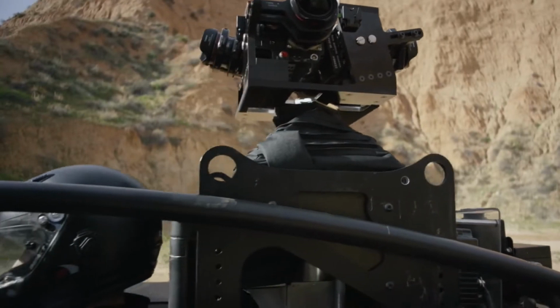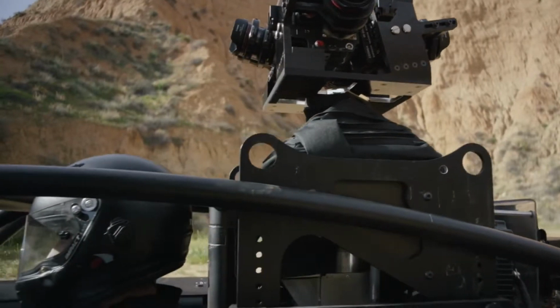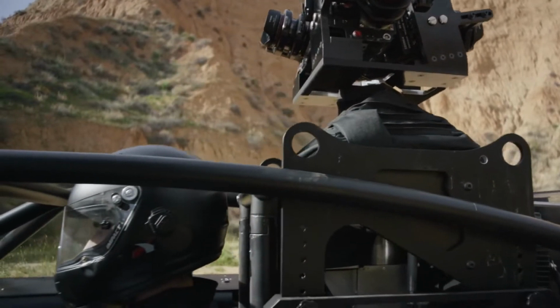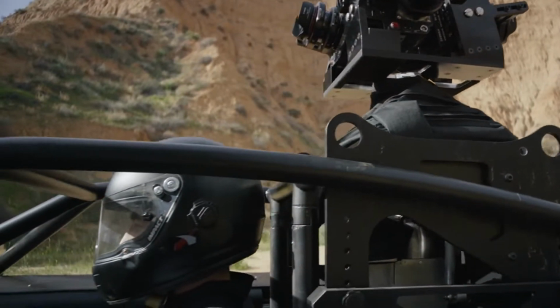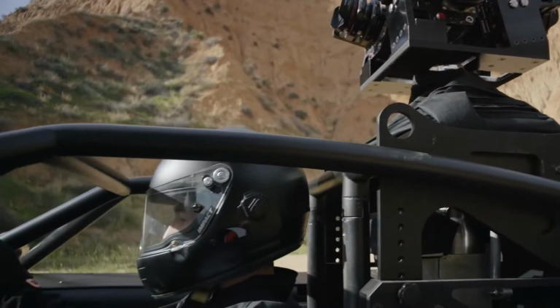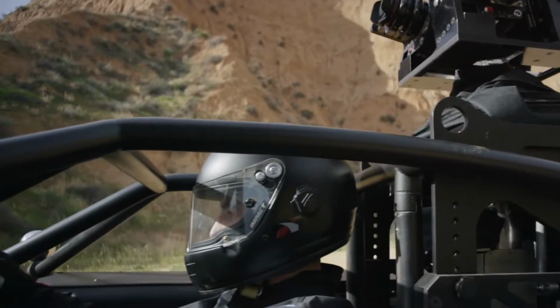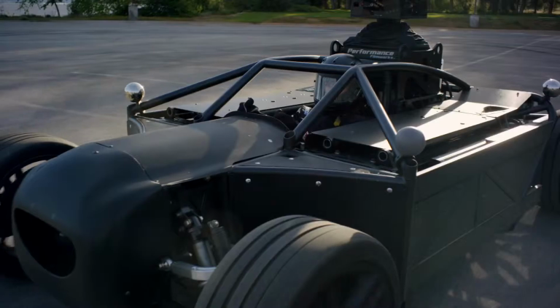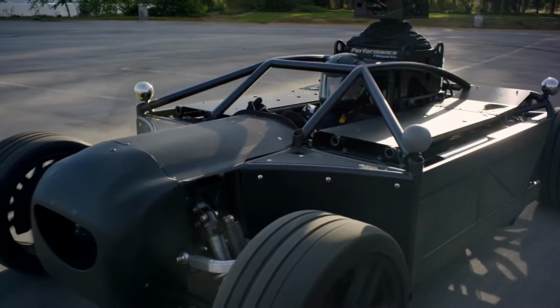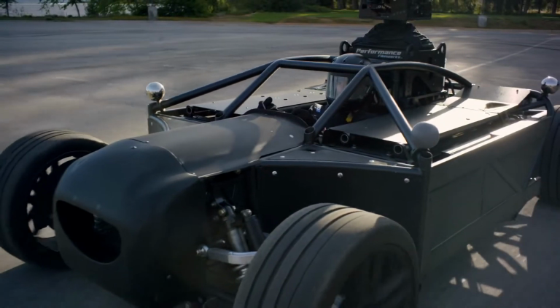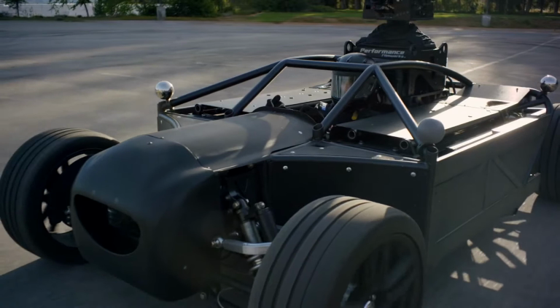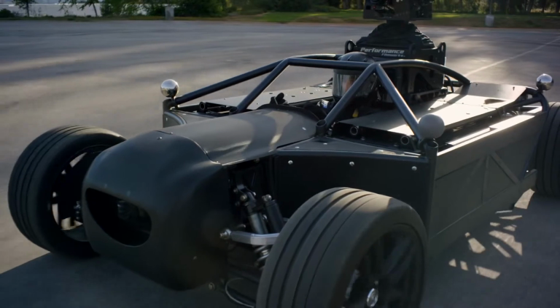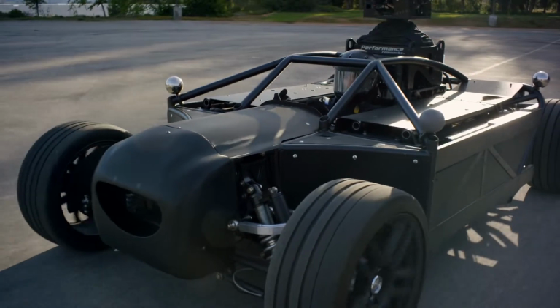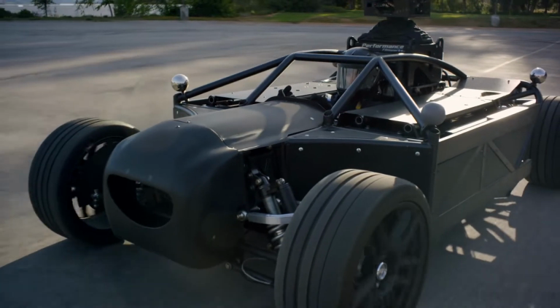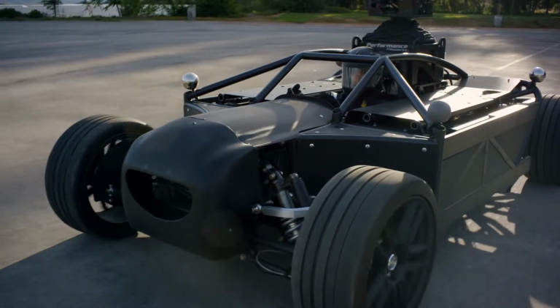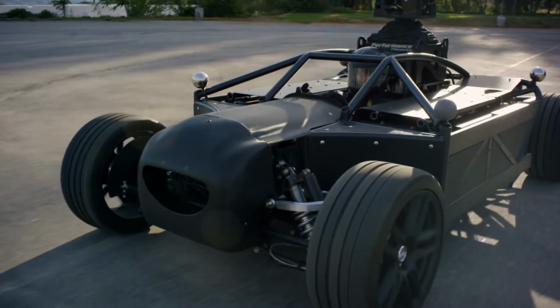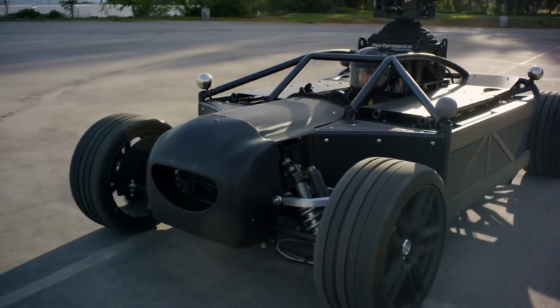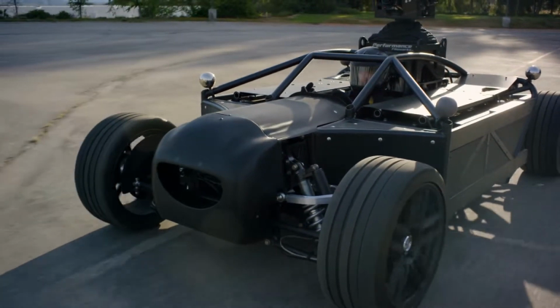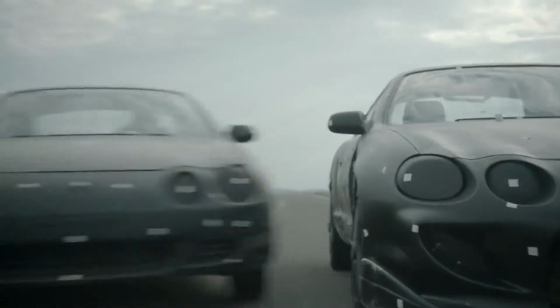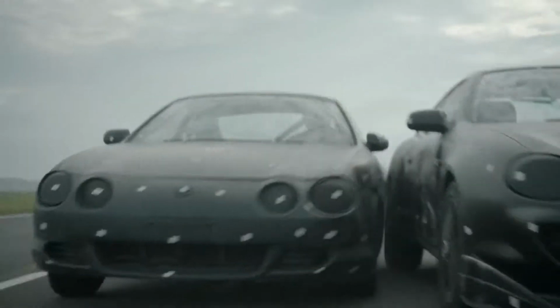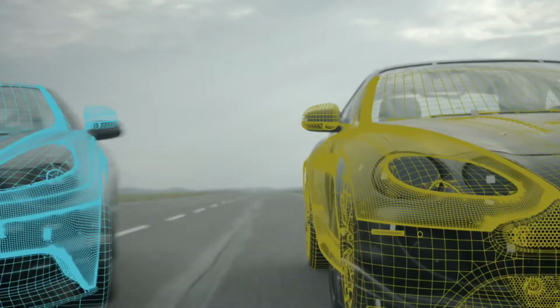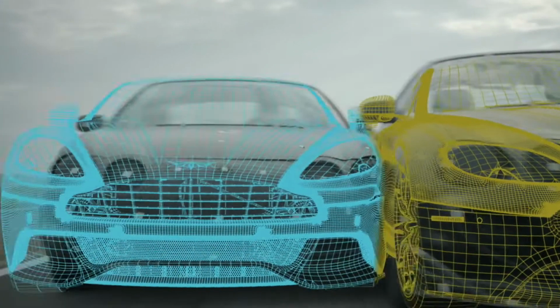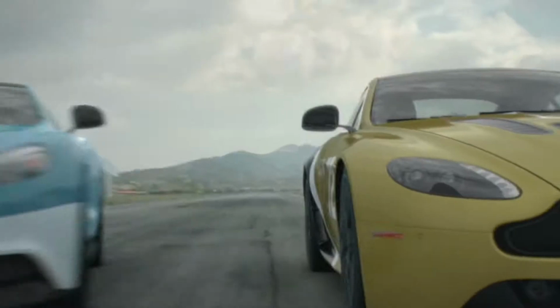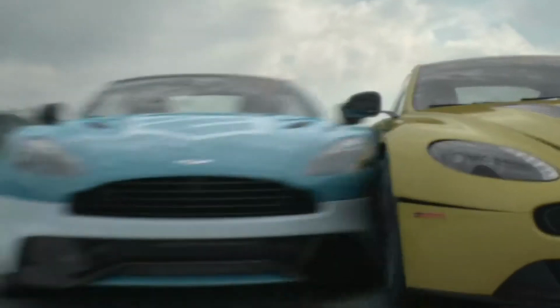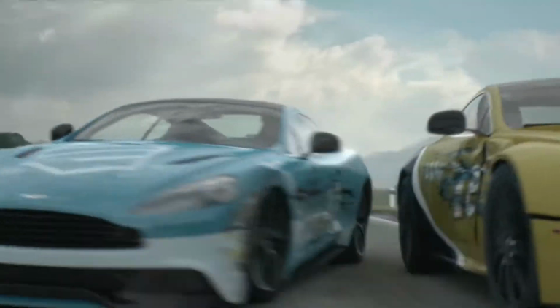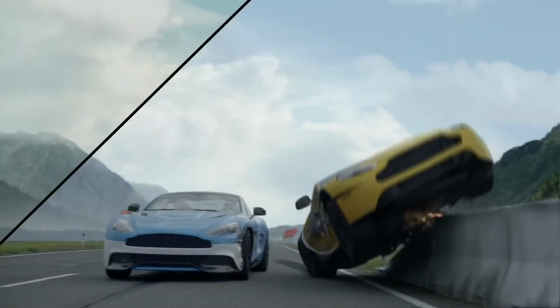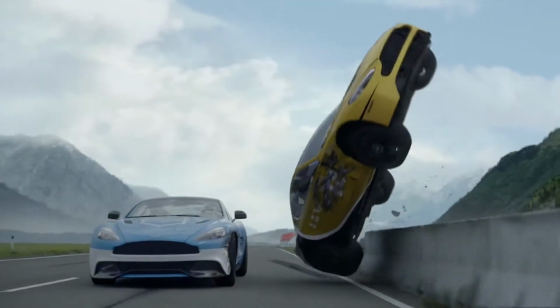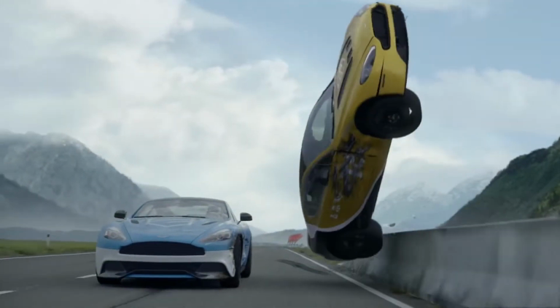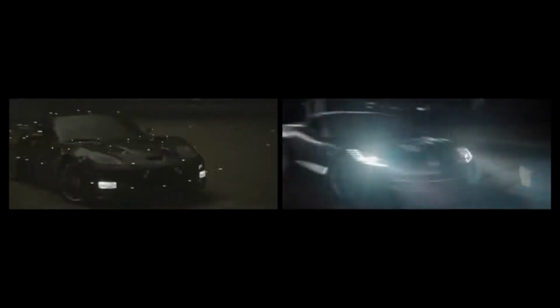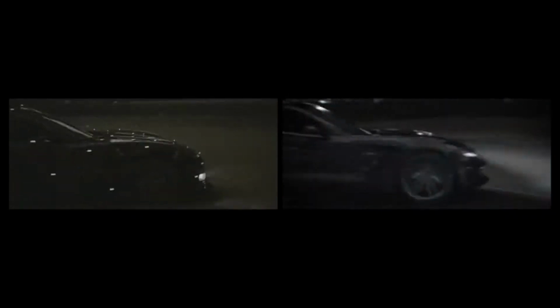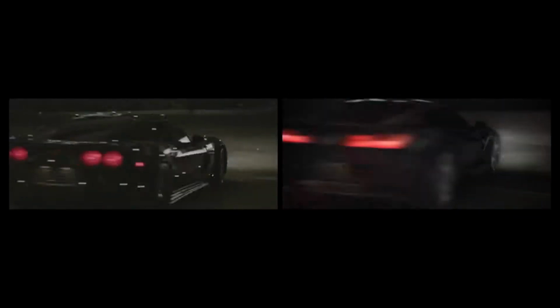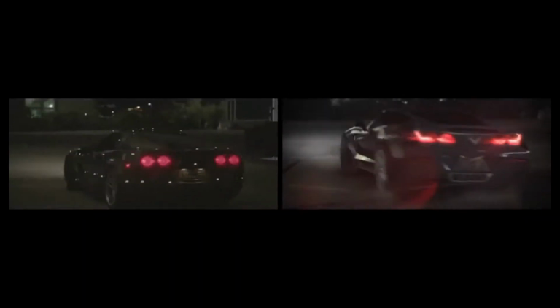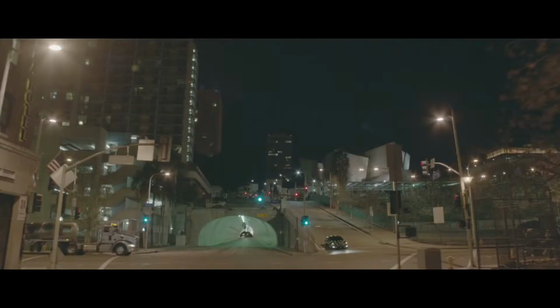The Blackbird solves these issues. For the first time ever, you can shoot and repurpose a car ad without needing the actual car. Having mastered photoreal CGI vehicles, we pioneered the technique of re-skinning using stand-in cars.